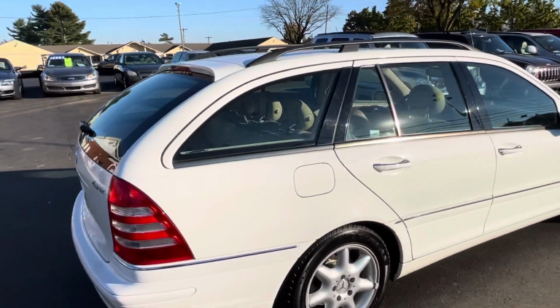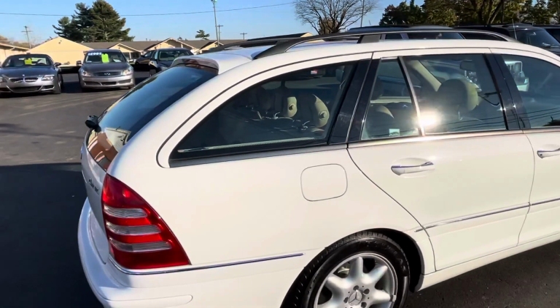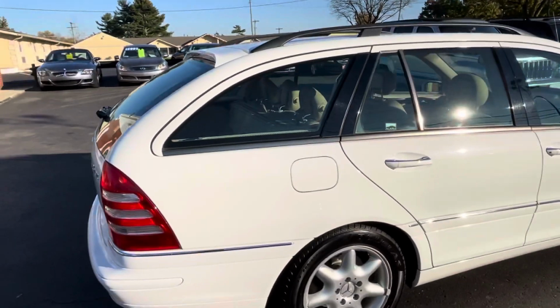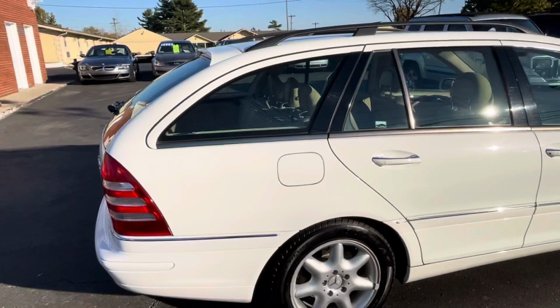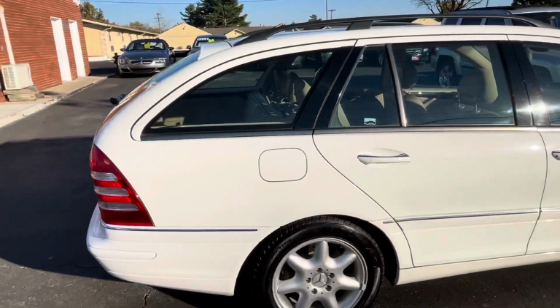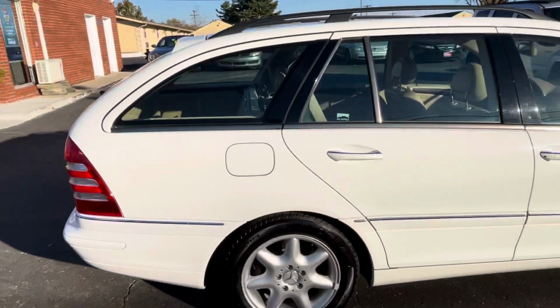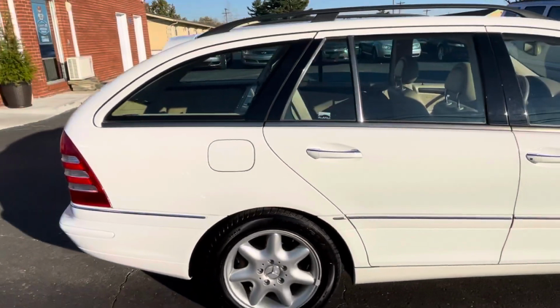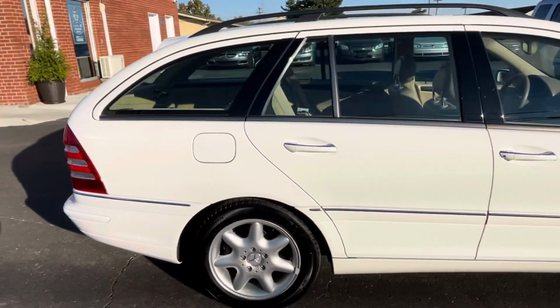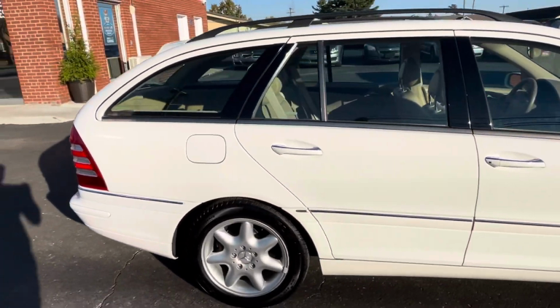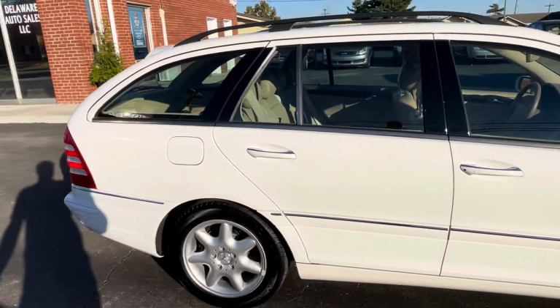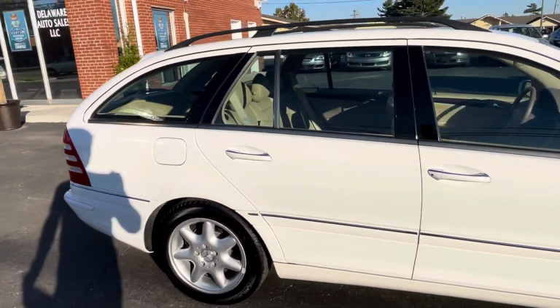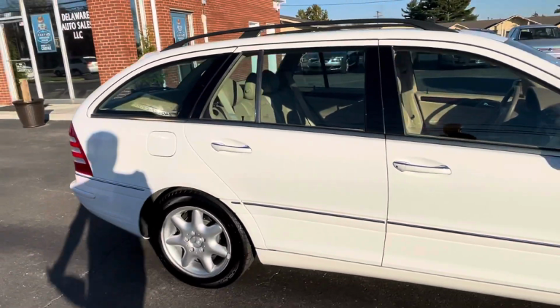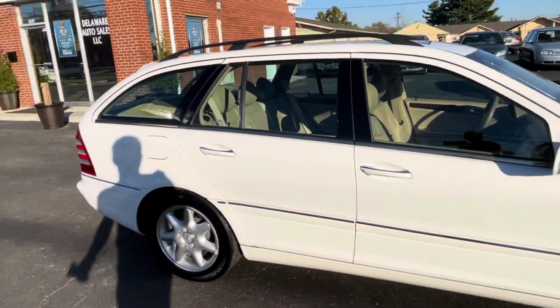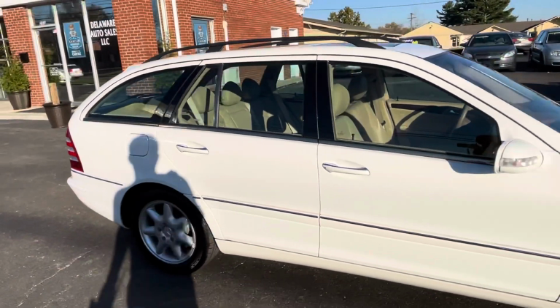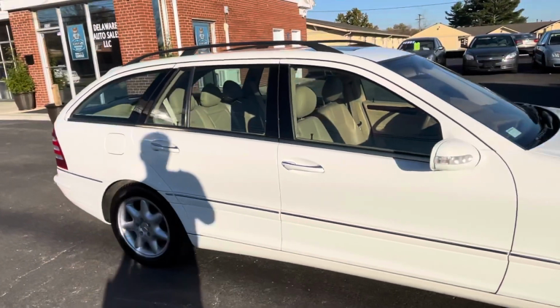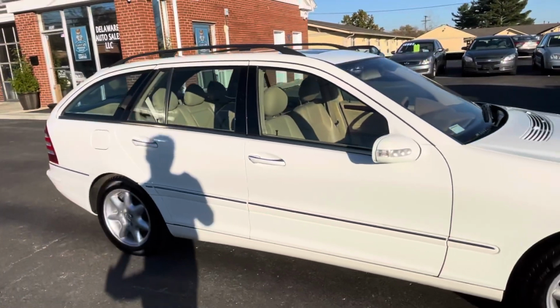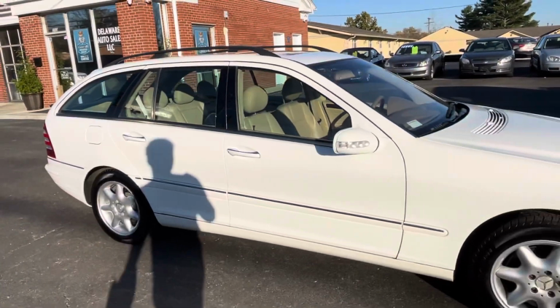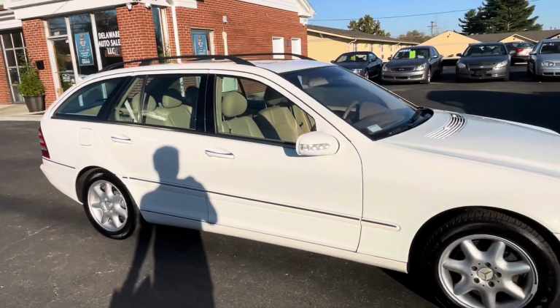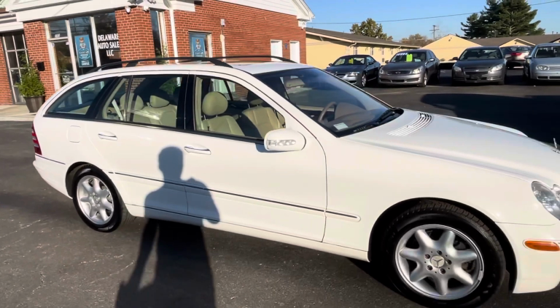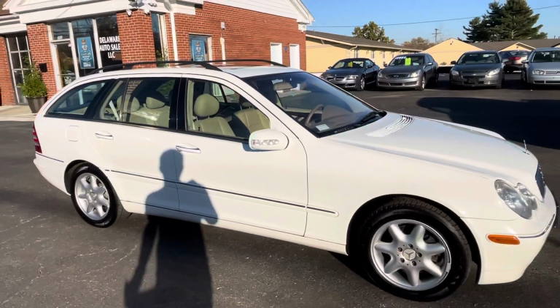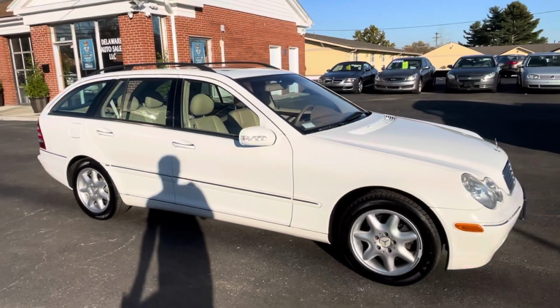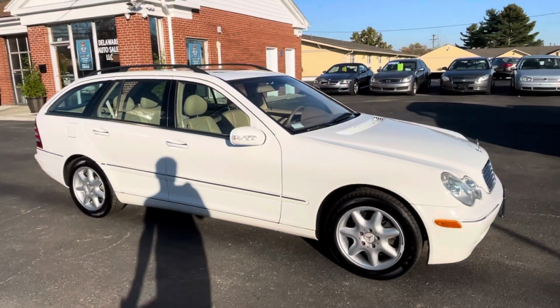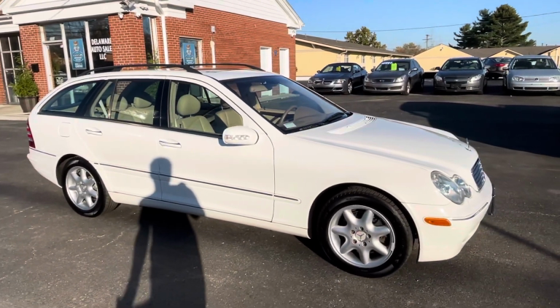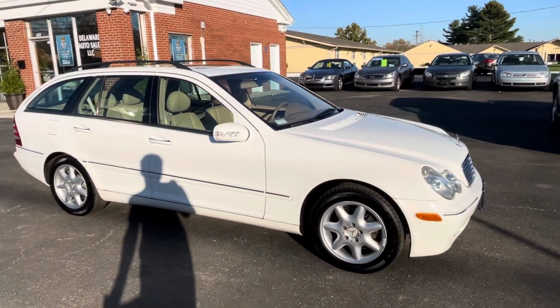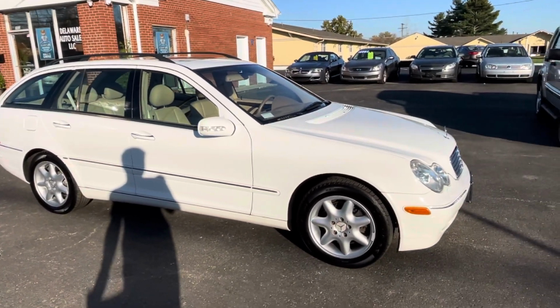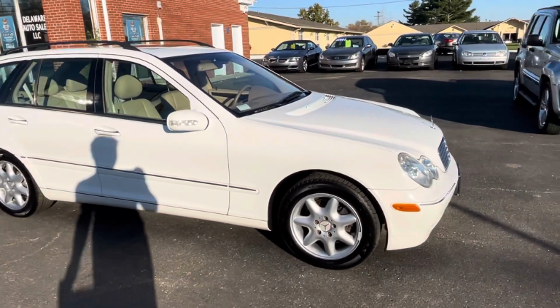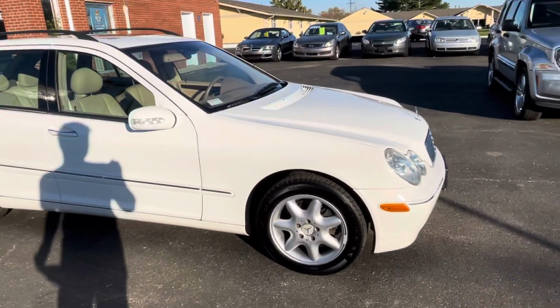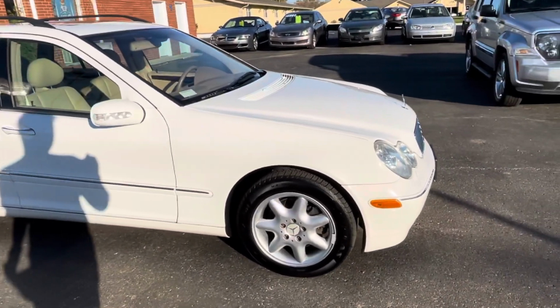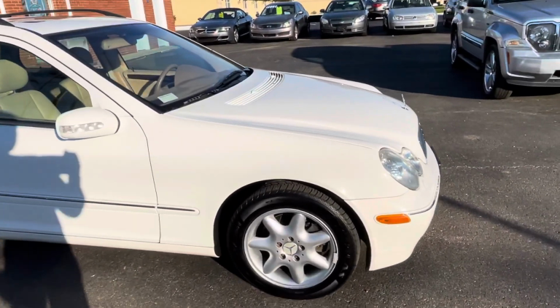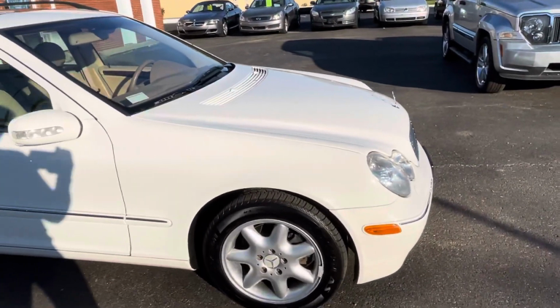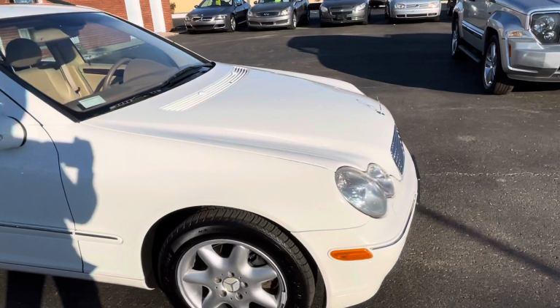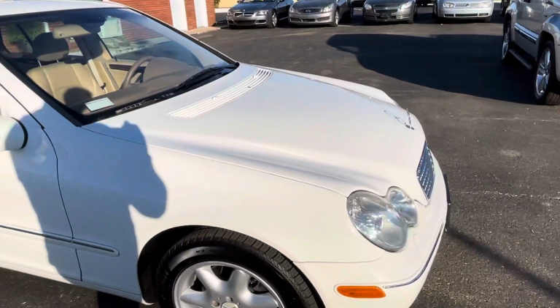From 2003 to 2015 it was in Nevada, and this has only been in Ohio for five or six years. It clearly was not sitting outside — had to have been kept in a garage. It's just too darn nice.